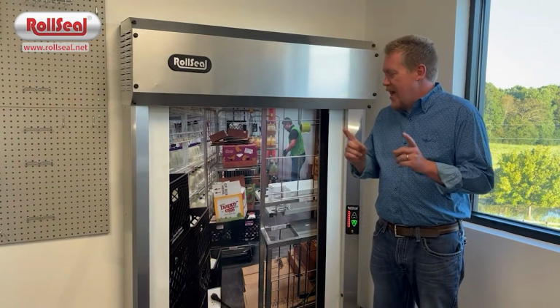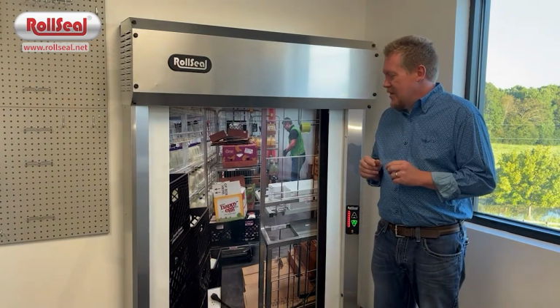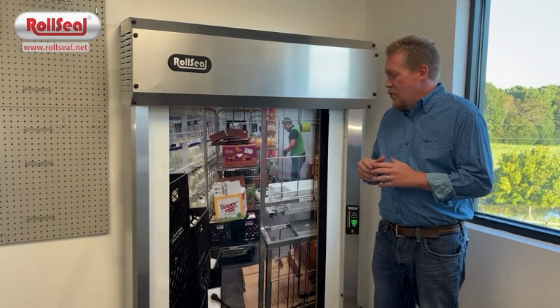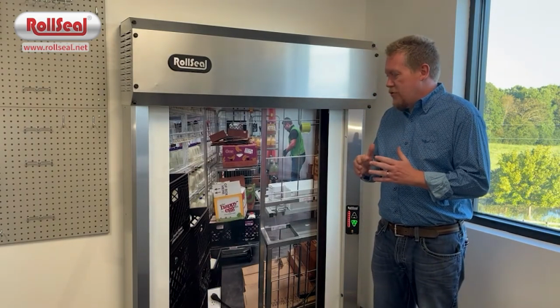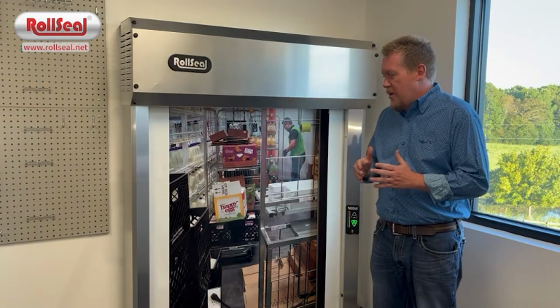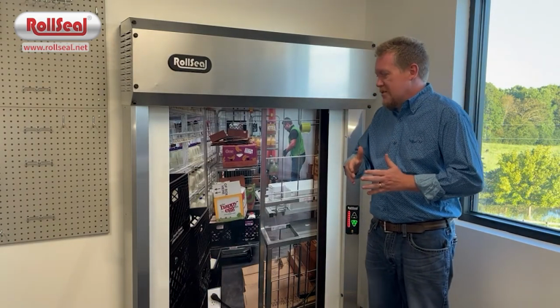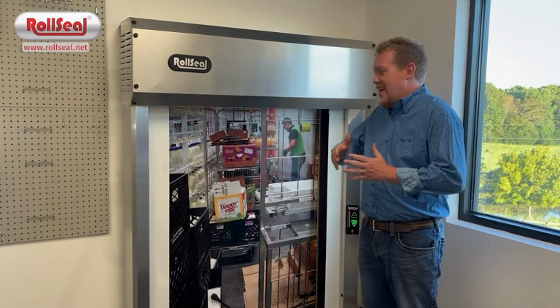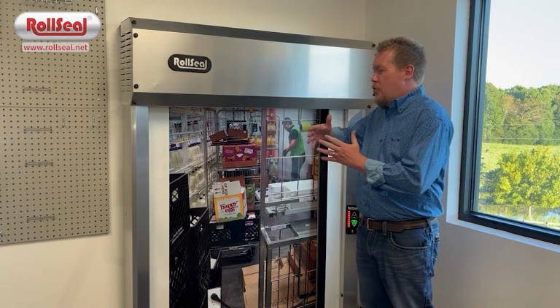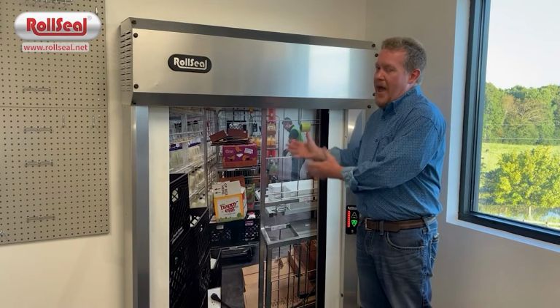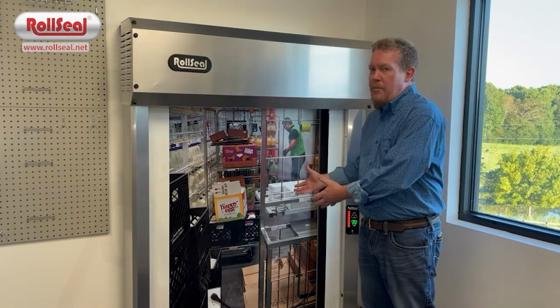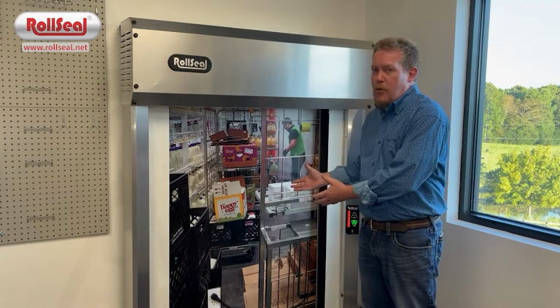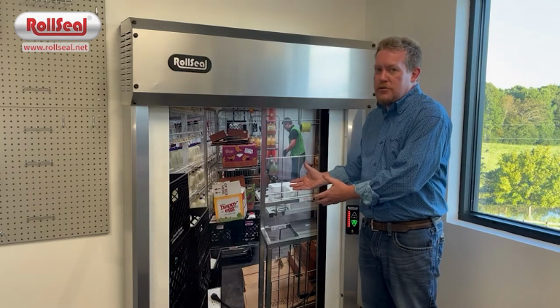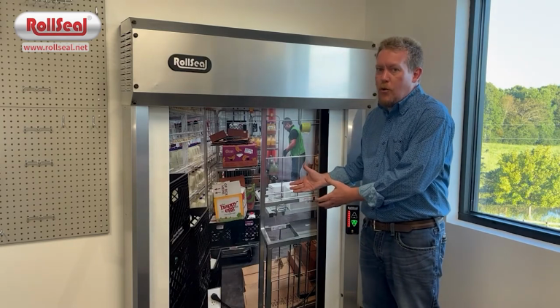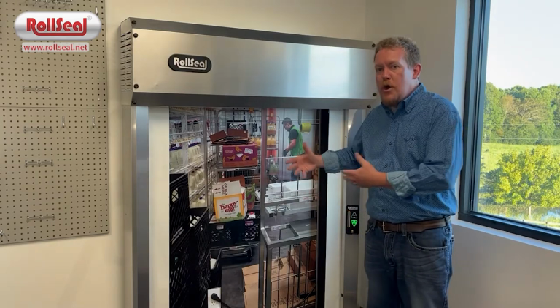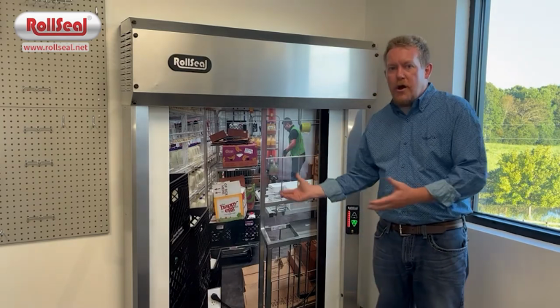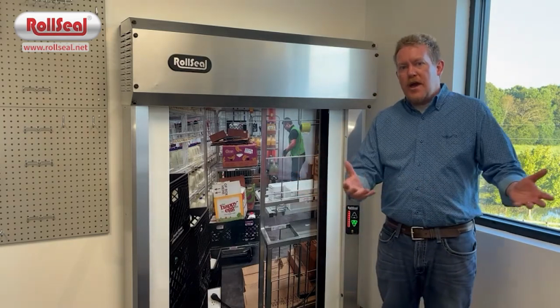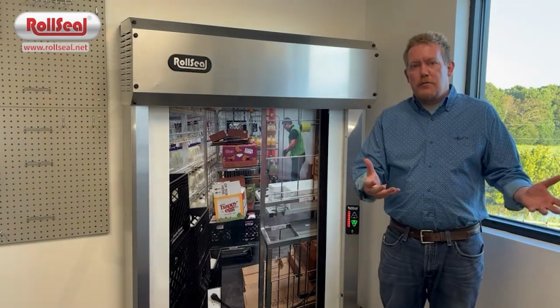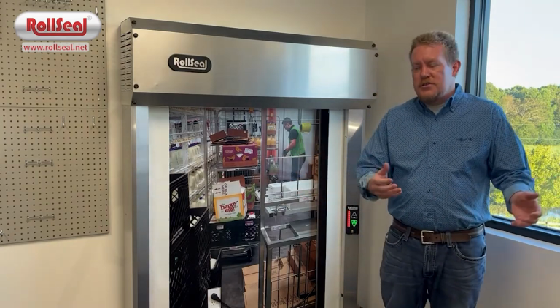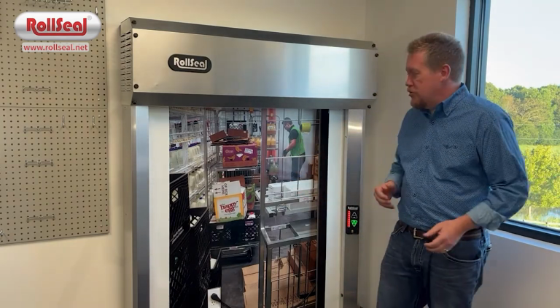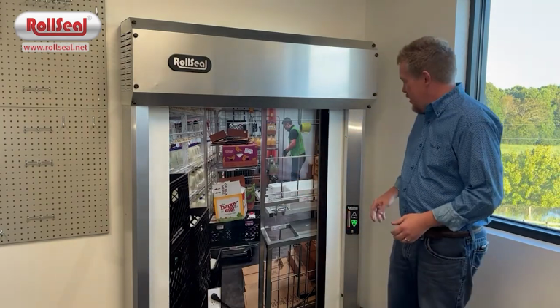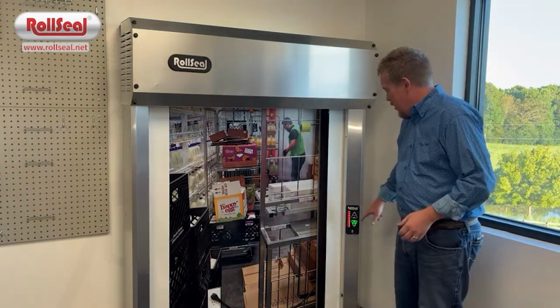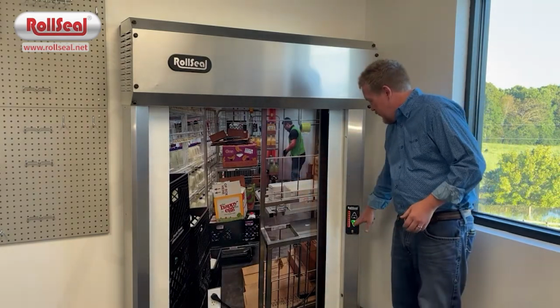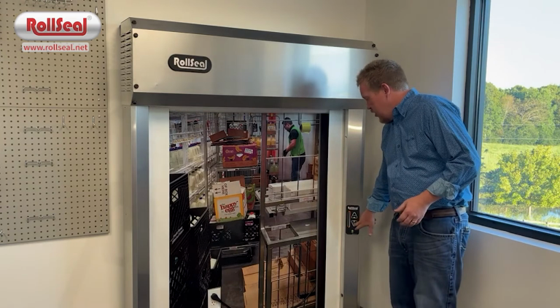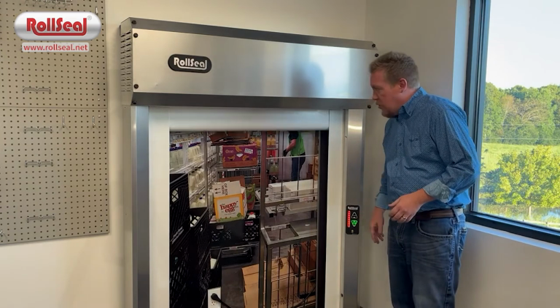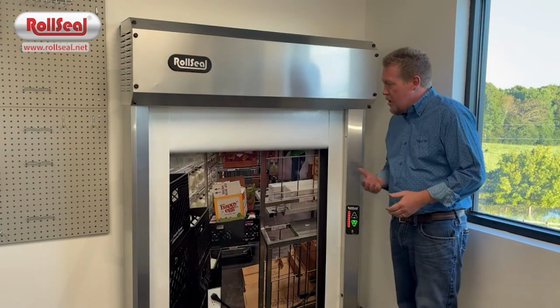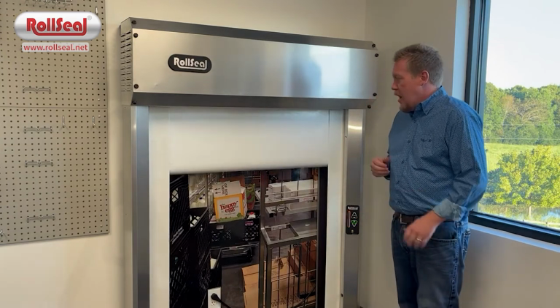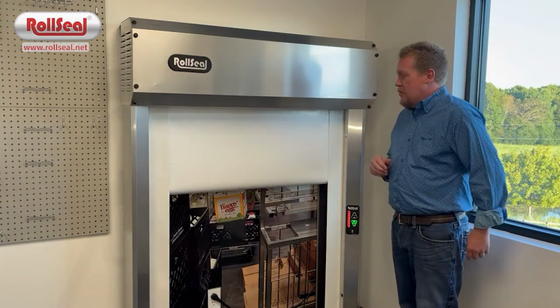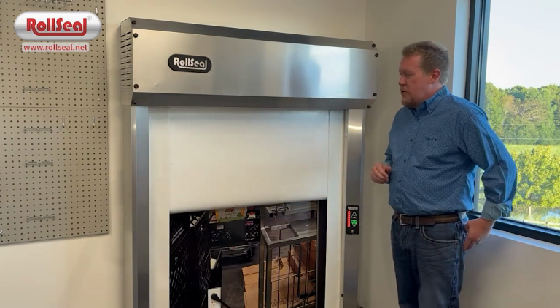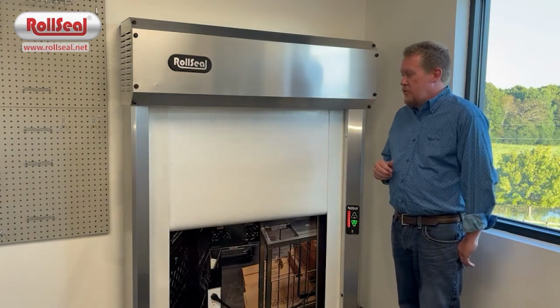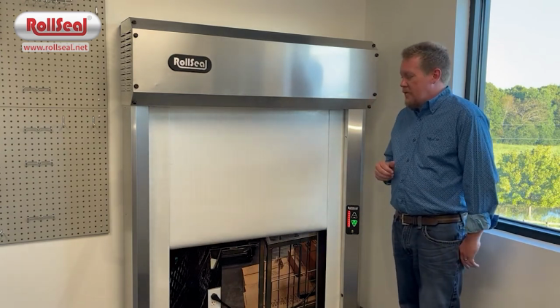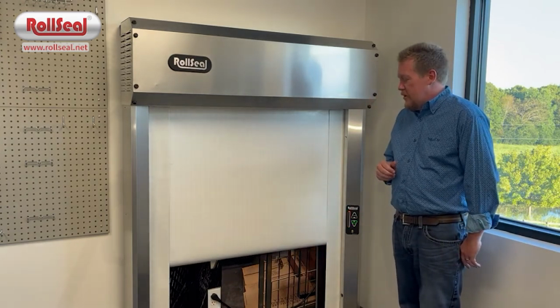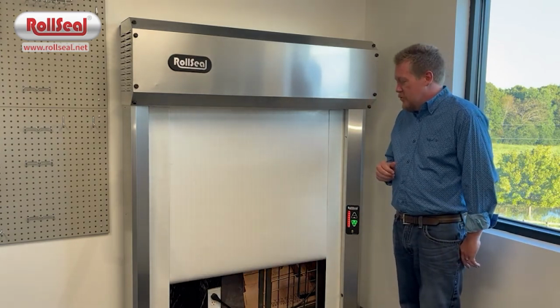Lastly, when you talk about safety without power to the door, we also have an emergency push-out egress. So if the door is shut, I'm able to show you that feature as well.